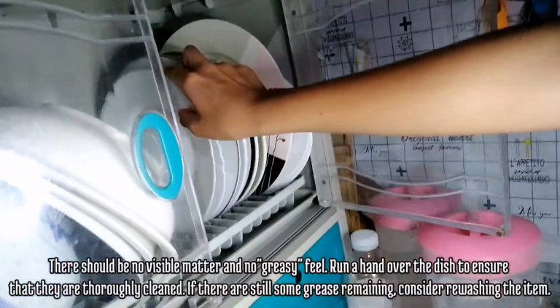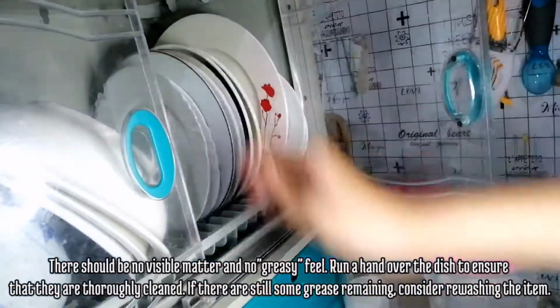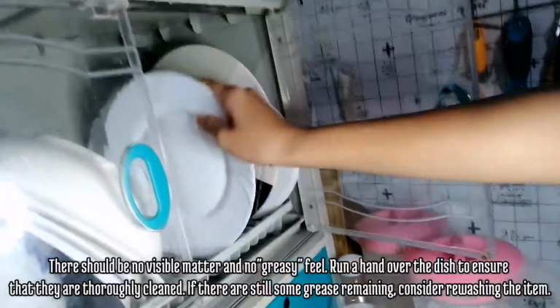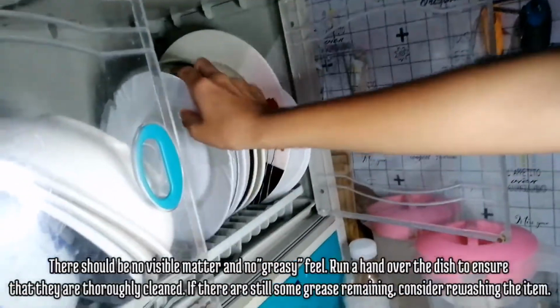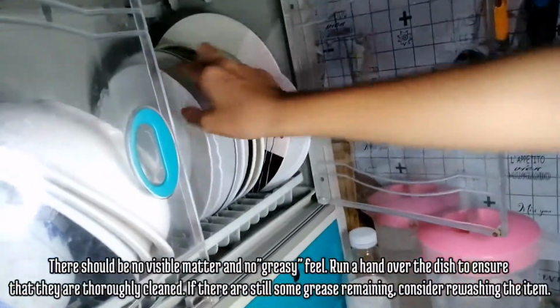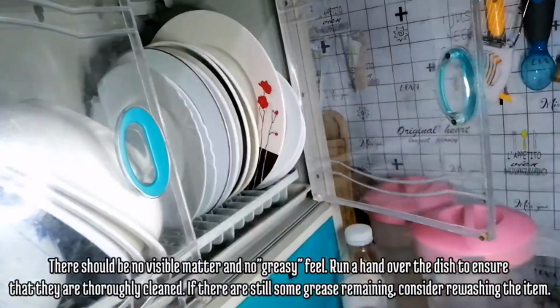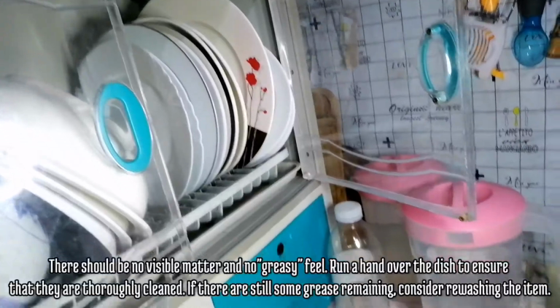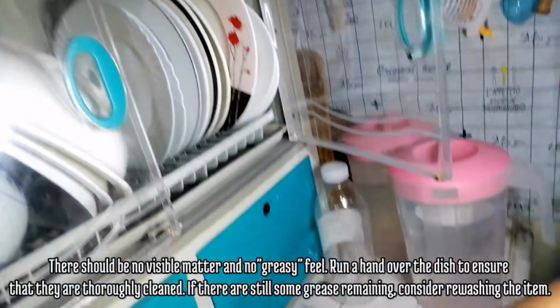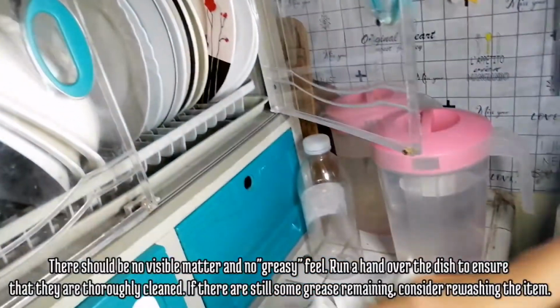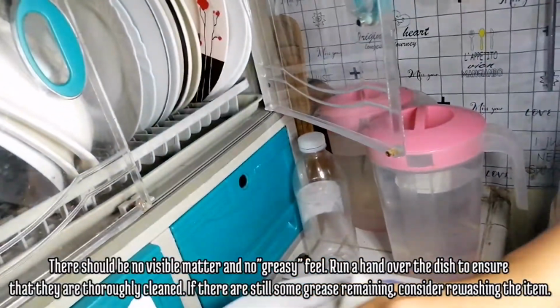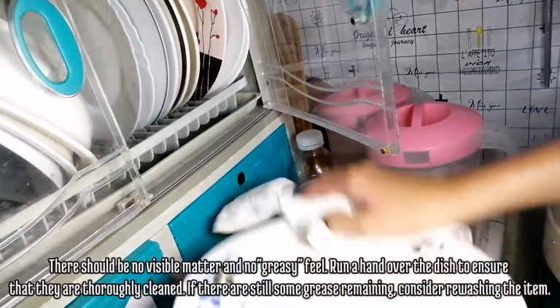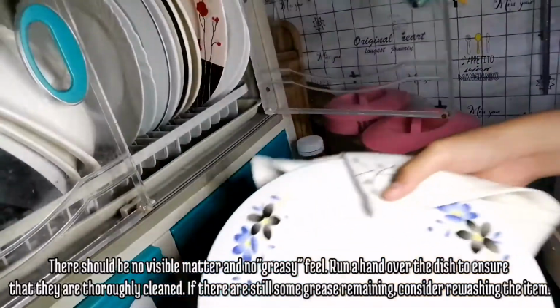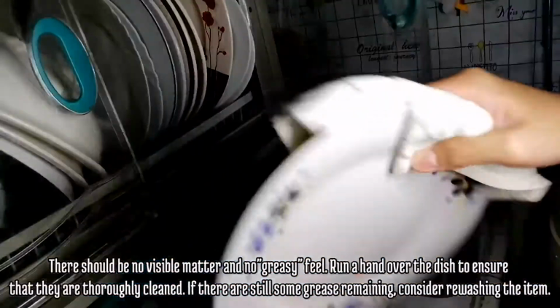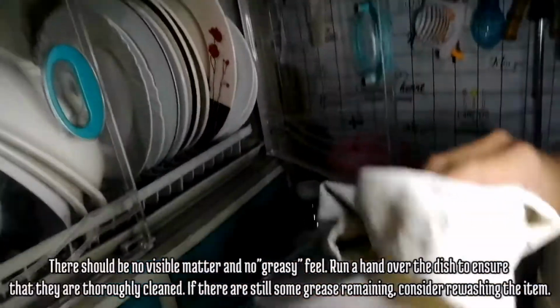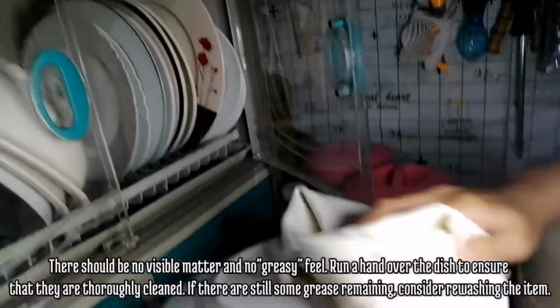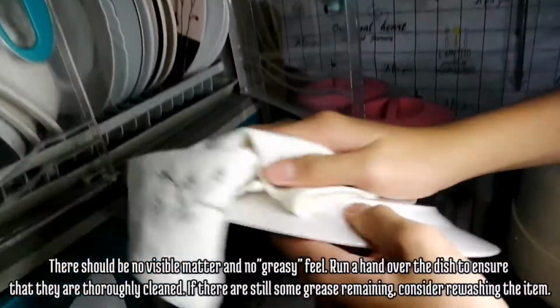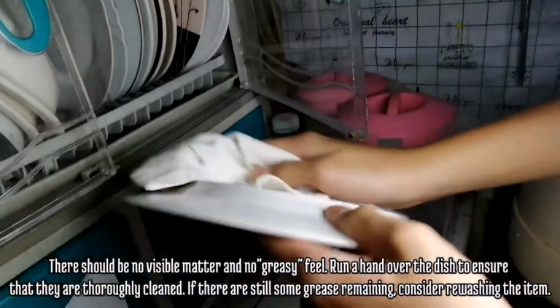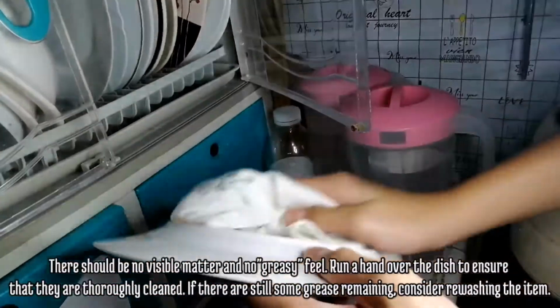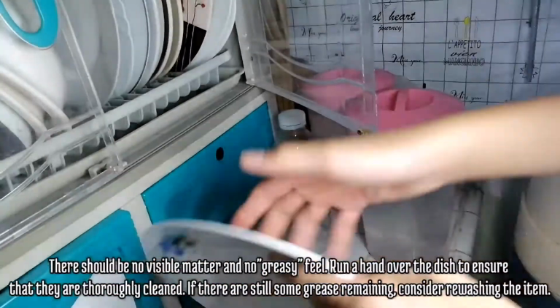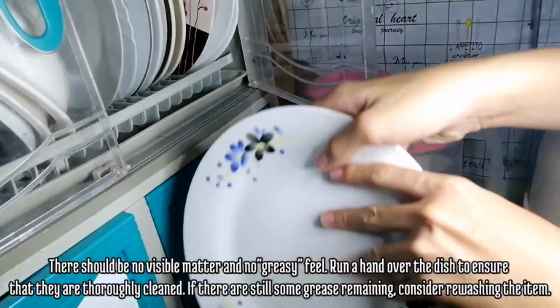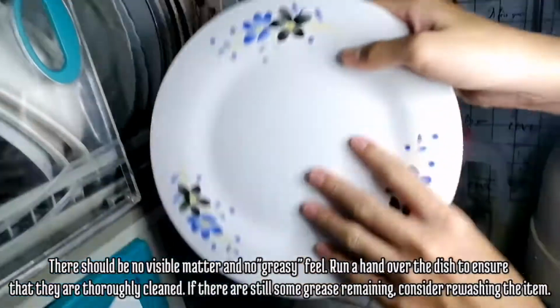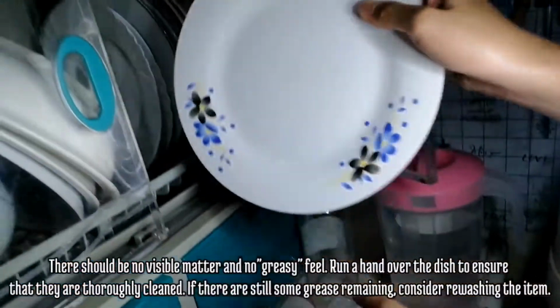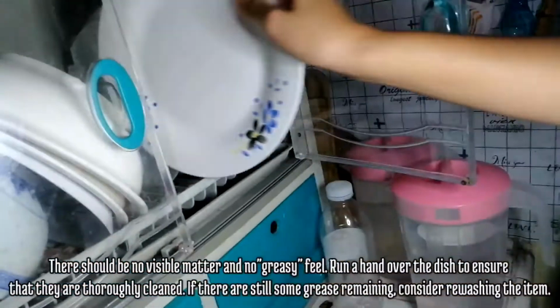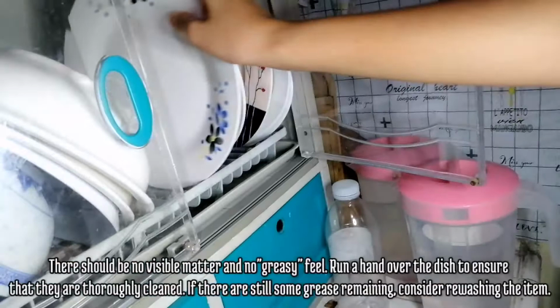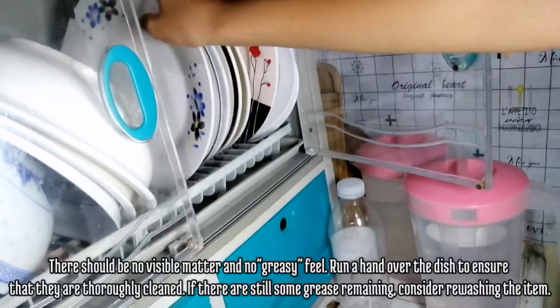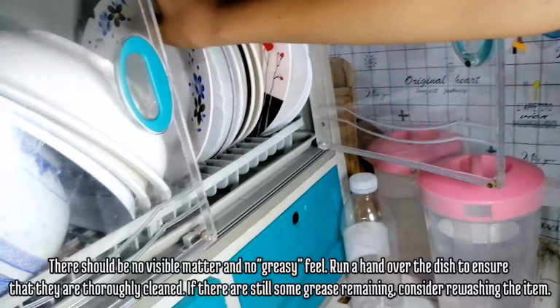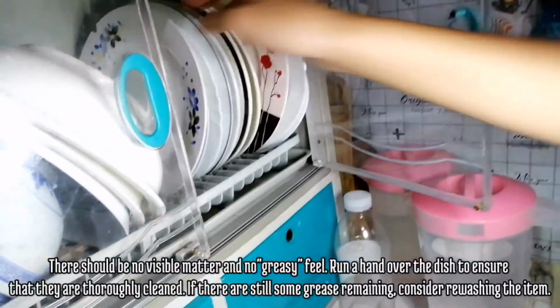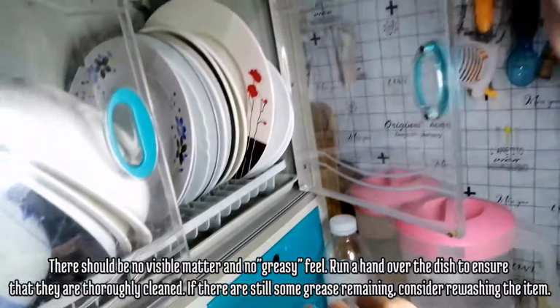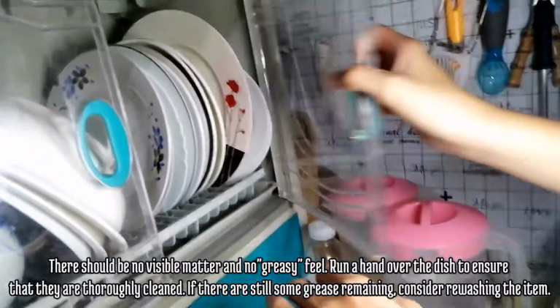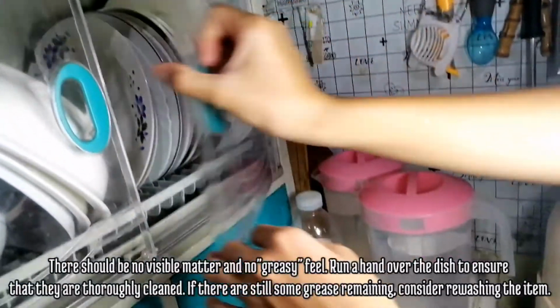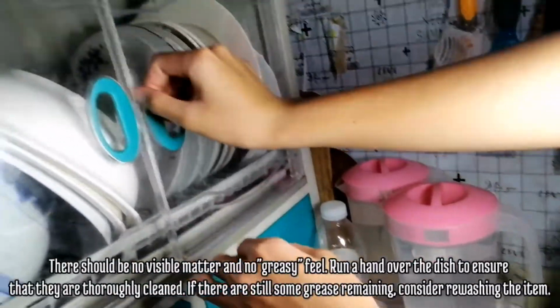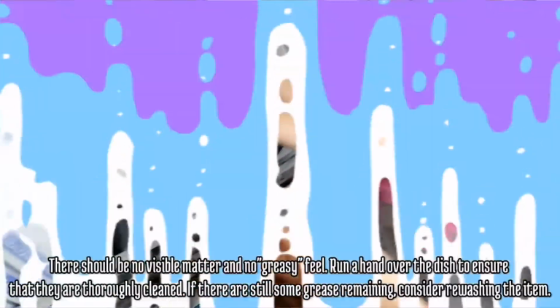There should be no visible matter and no greasy feel. Run a hand over the dish to ensure that they are thoroughly cleaned. If there is still some grease remaining, consider rewashing the item.